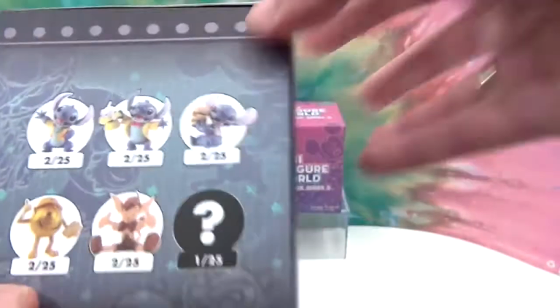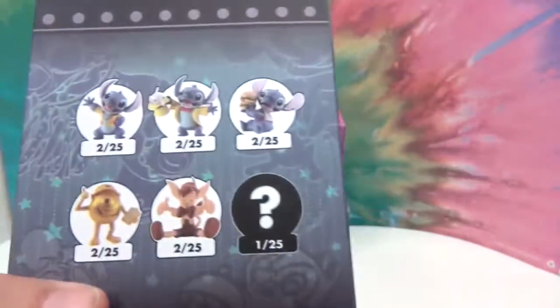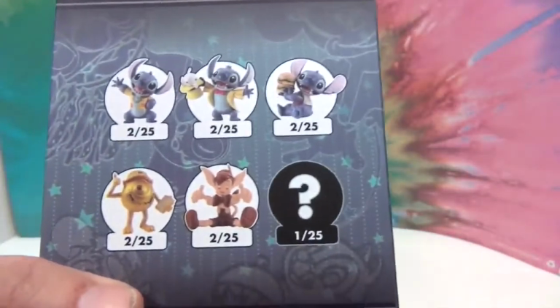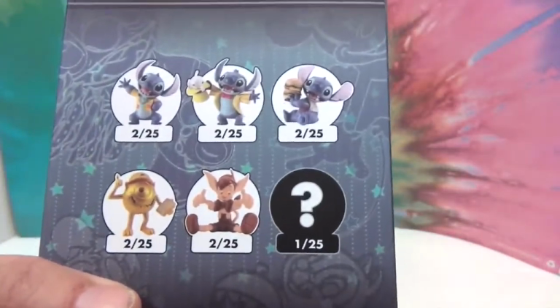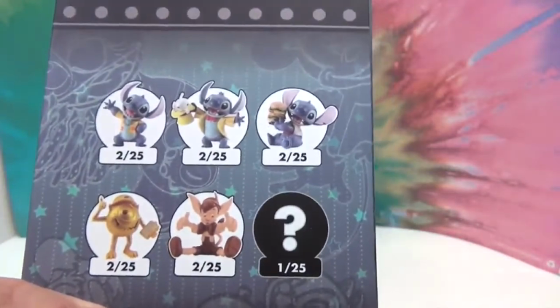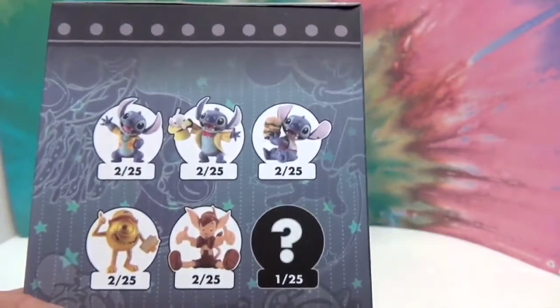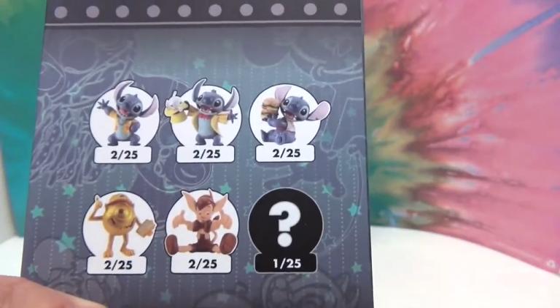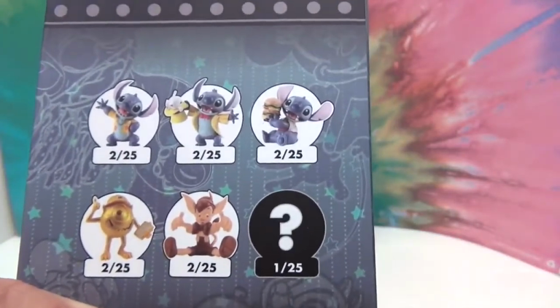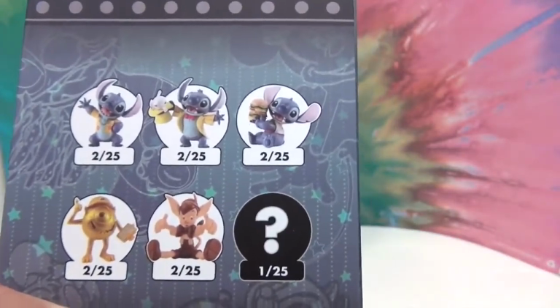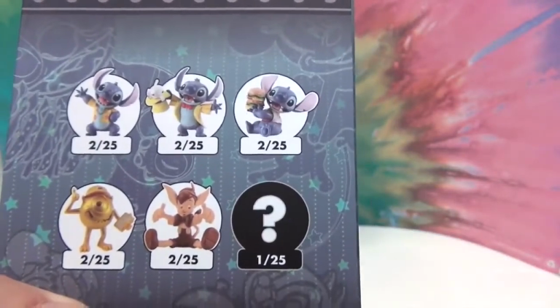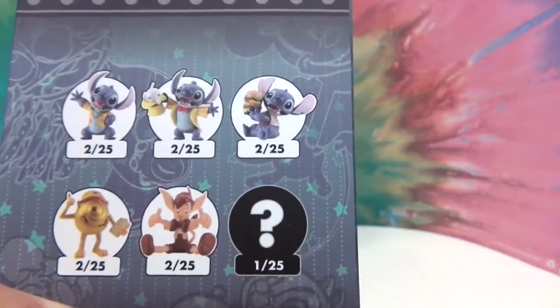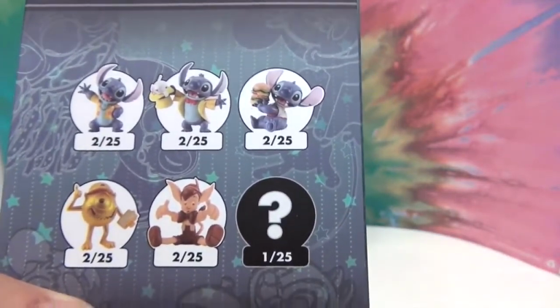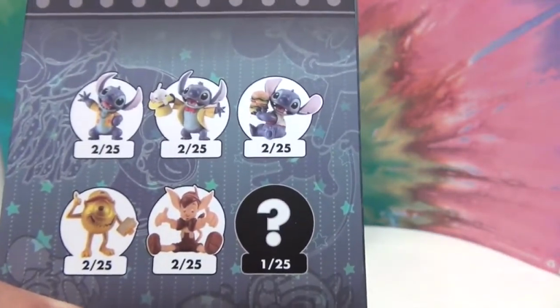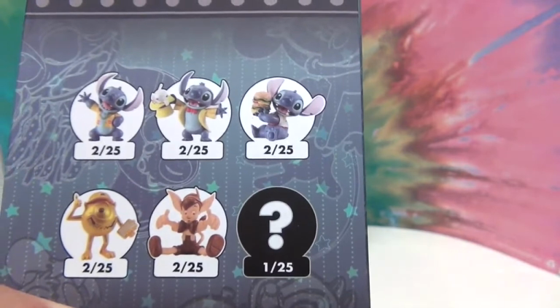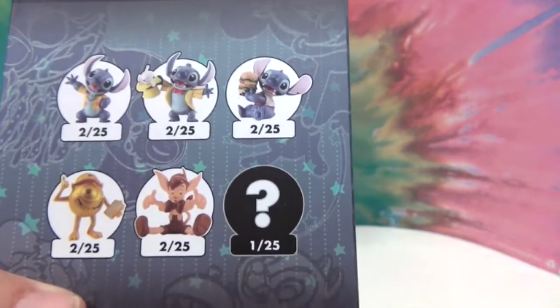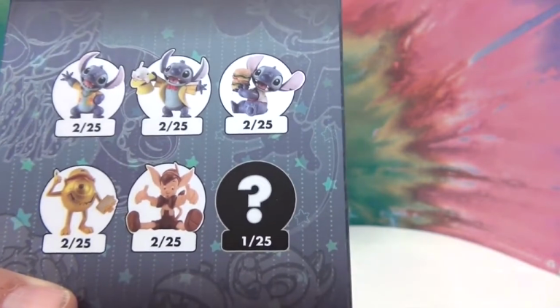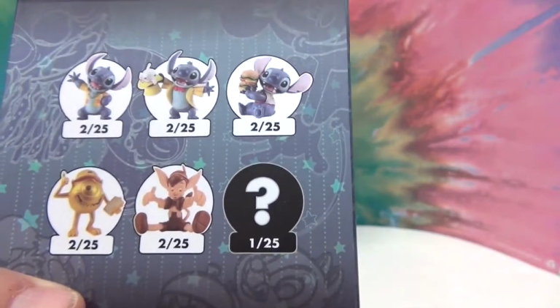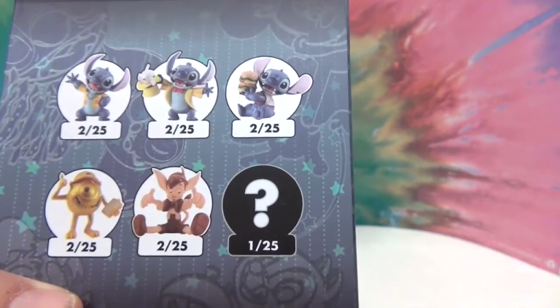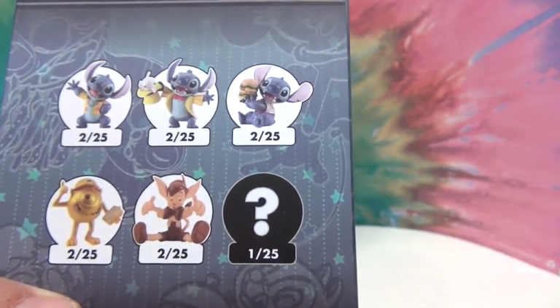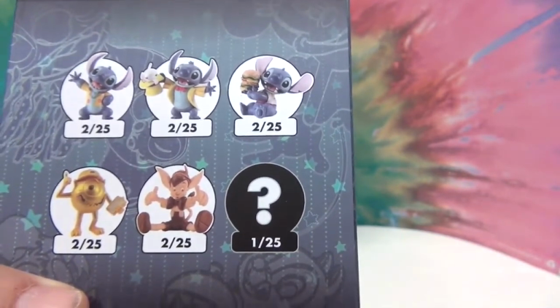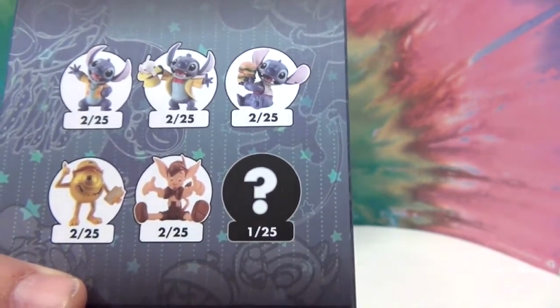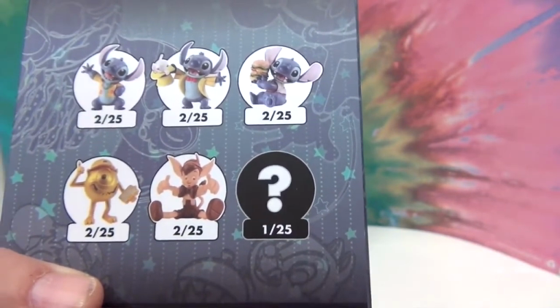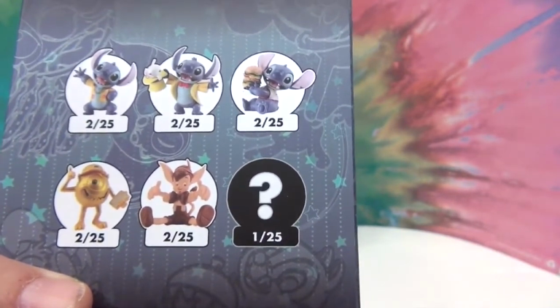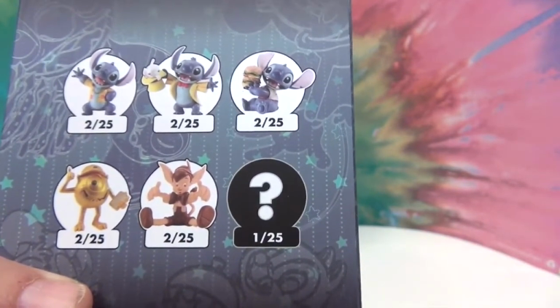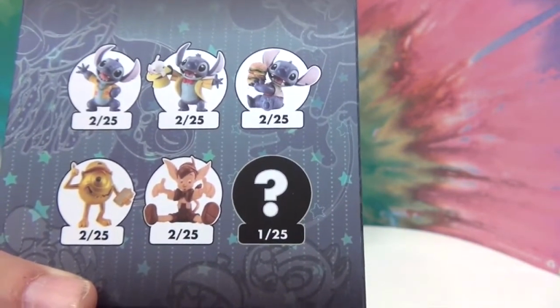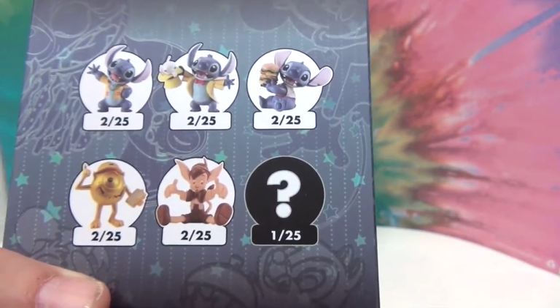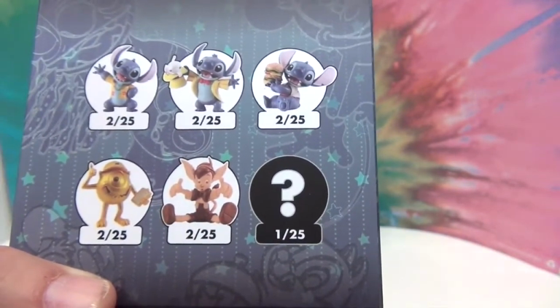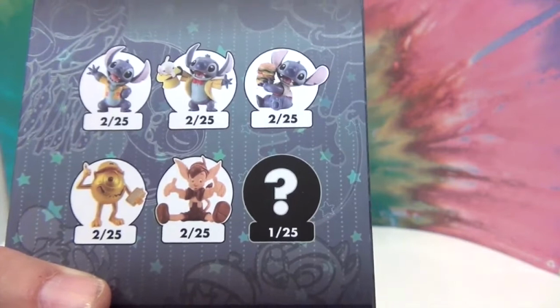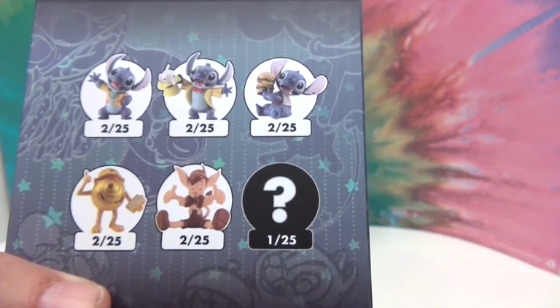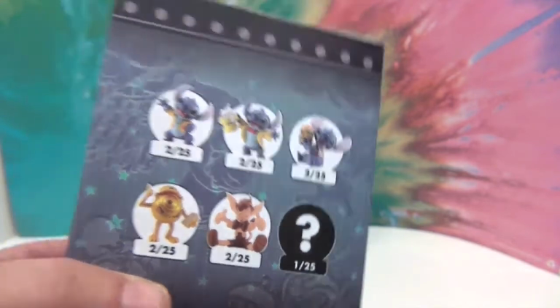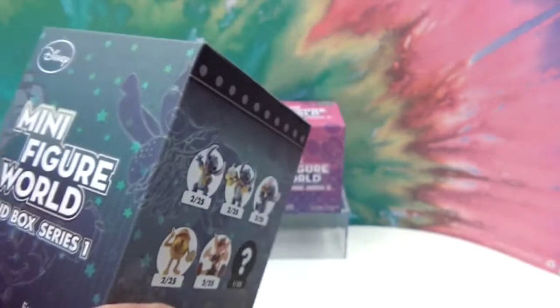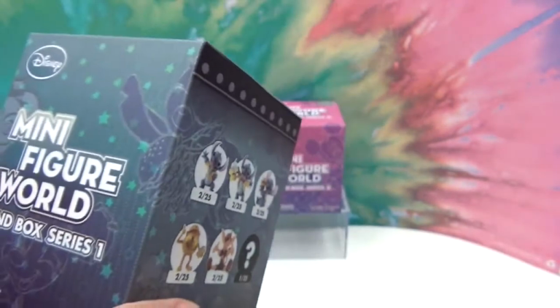And look on this side — three different Stitches you could get, and a Mike and Pinocchio, and a Mystery which is one out of 25. So awesome!